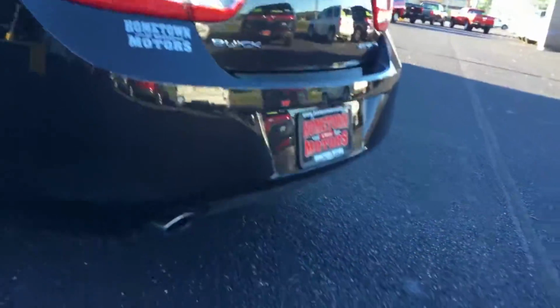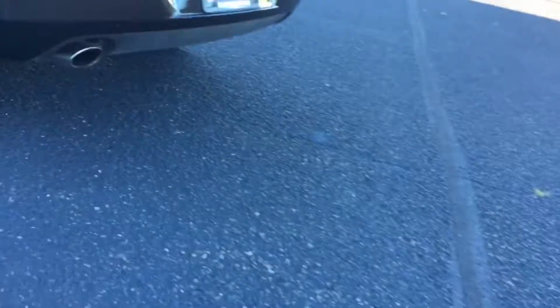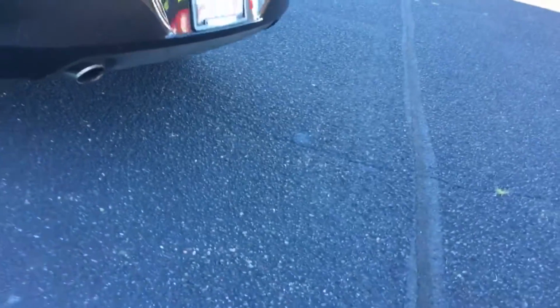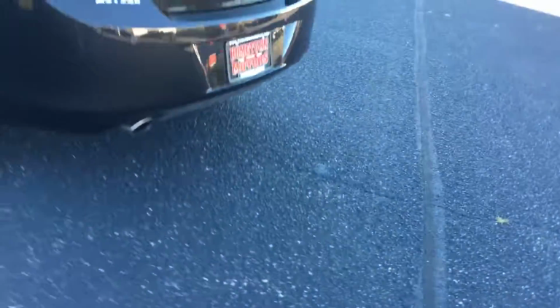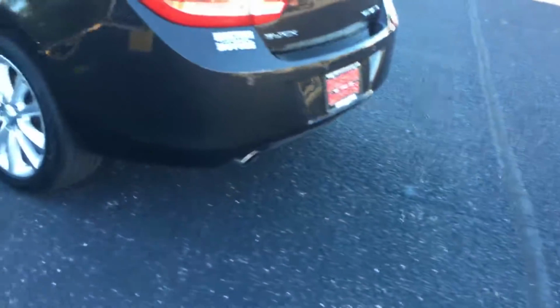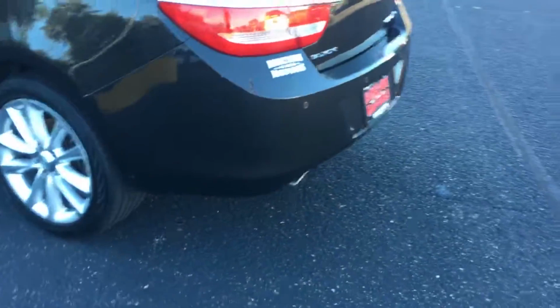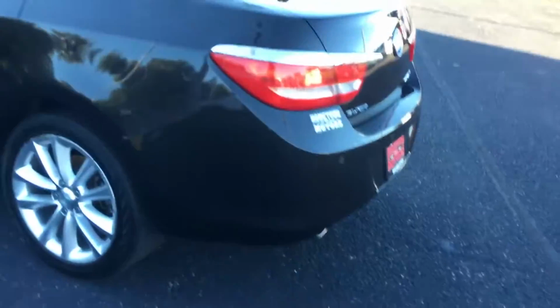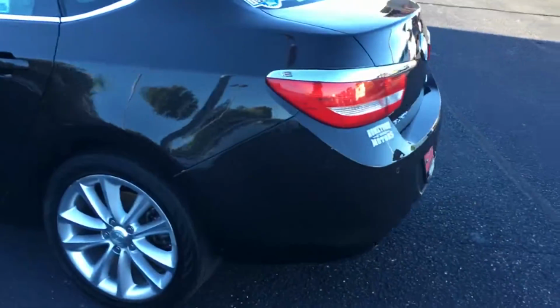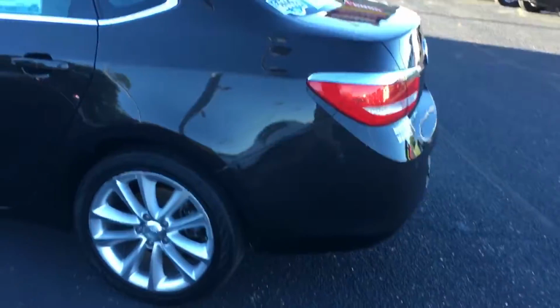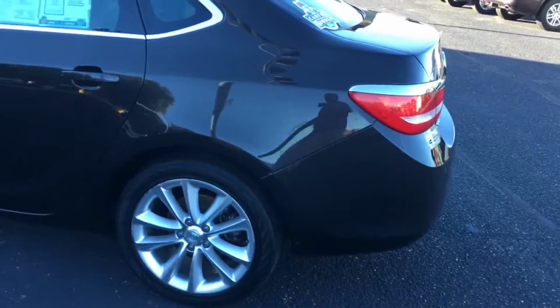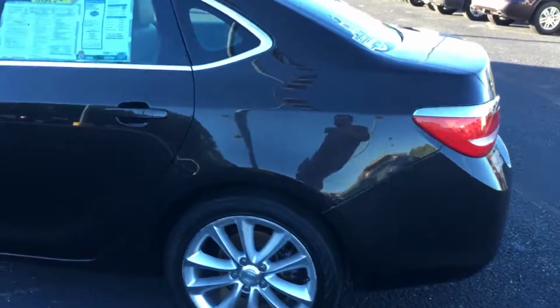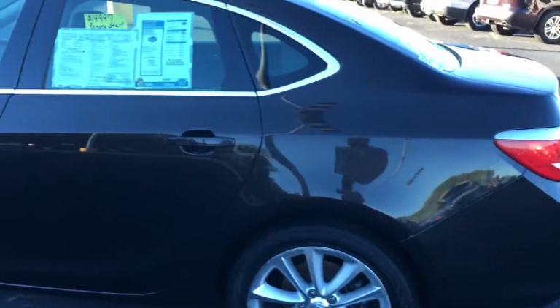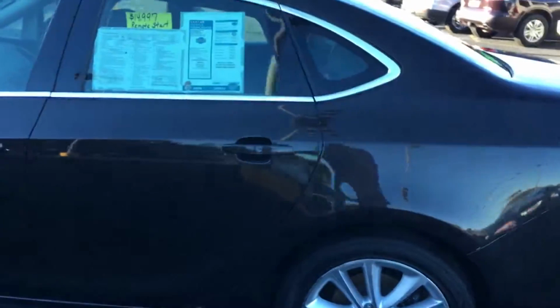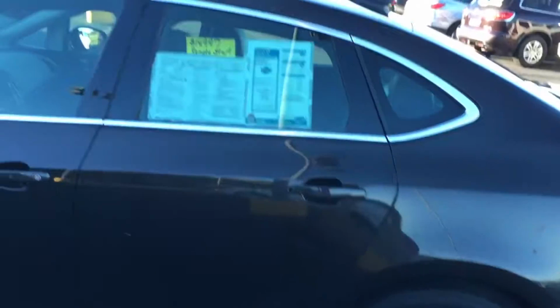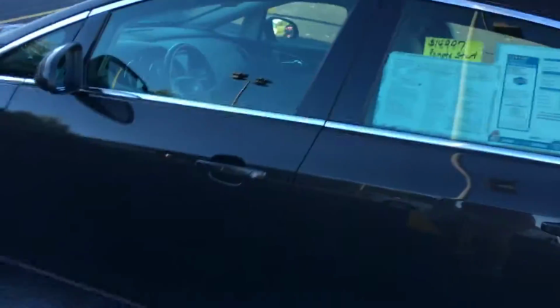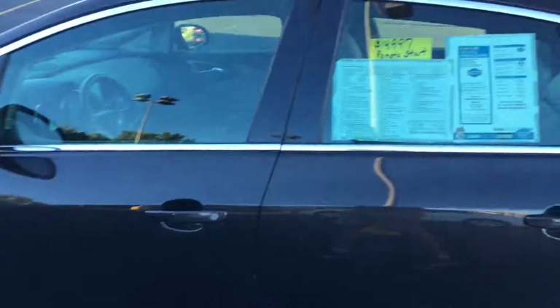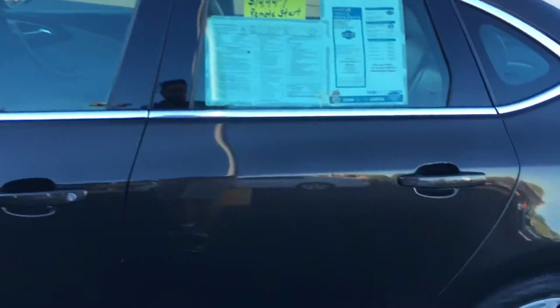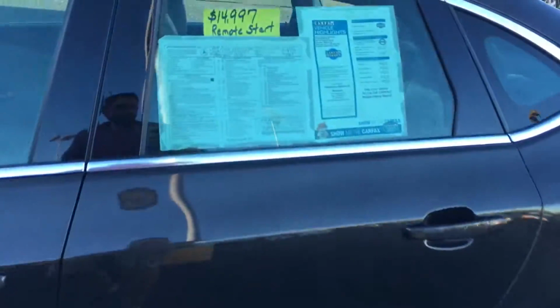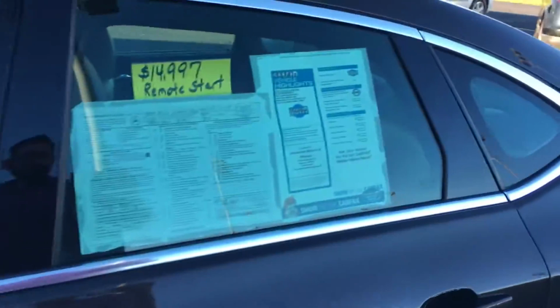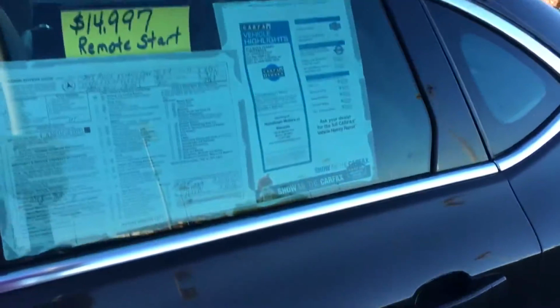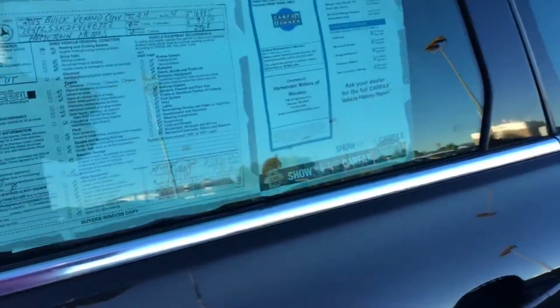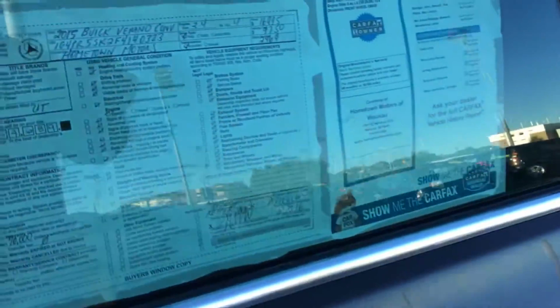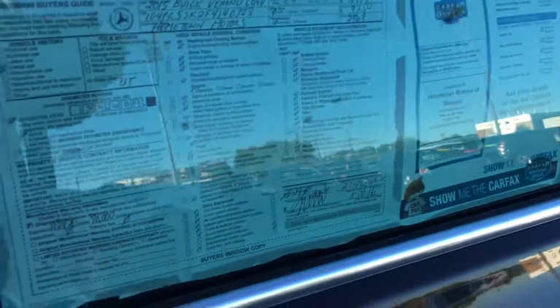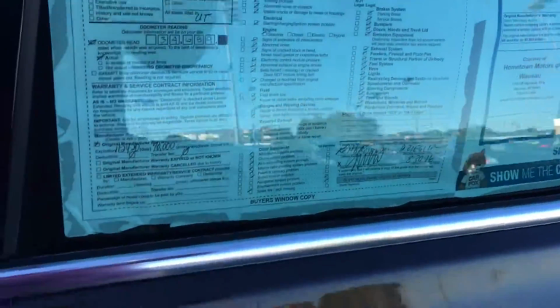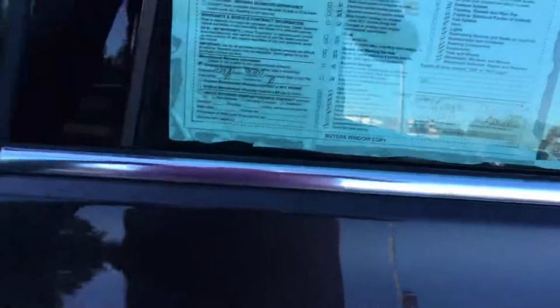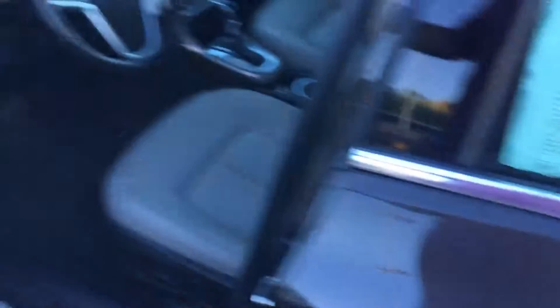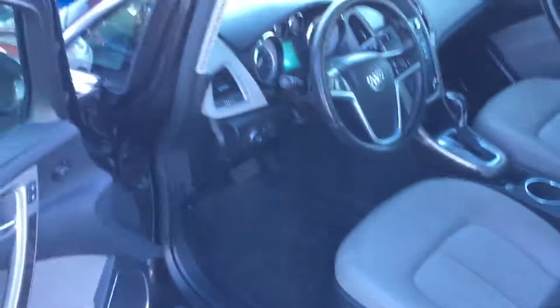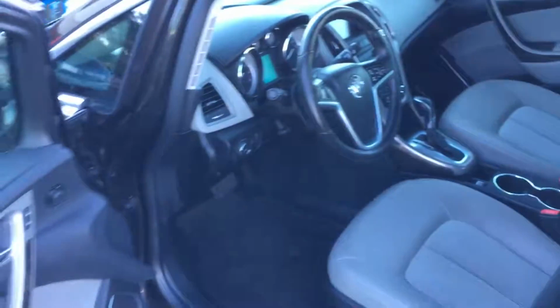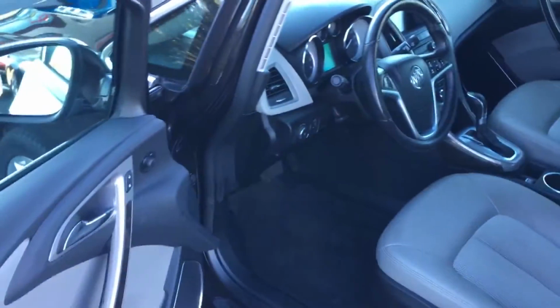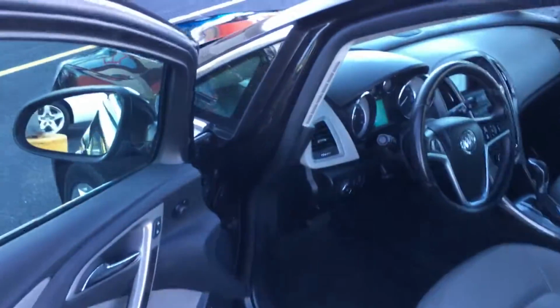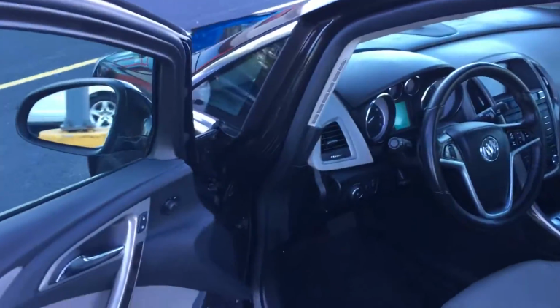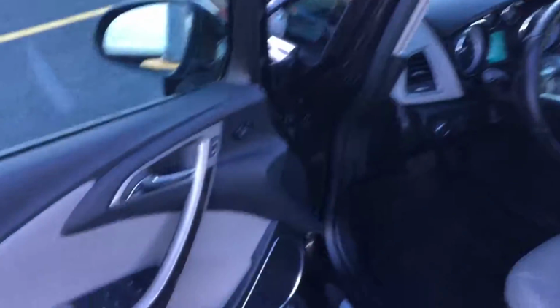It's got a backup camera and repark assist. It's a one-owner vehicle with a 50,000-mile bumper-to-bumper warranty and a 70,000-mile powertrain warranty to the end of 2020.